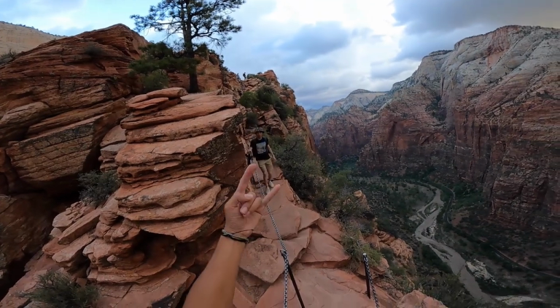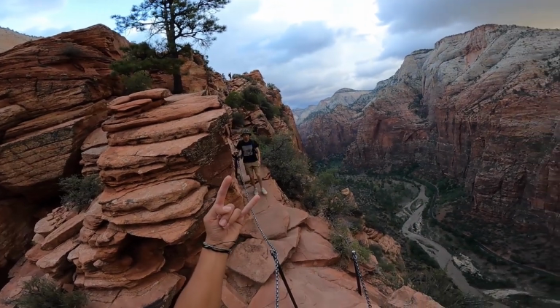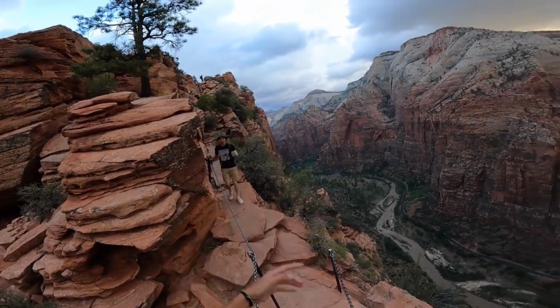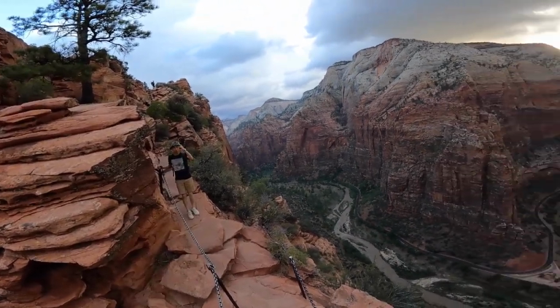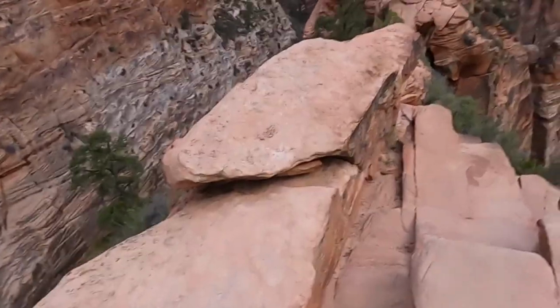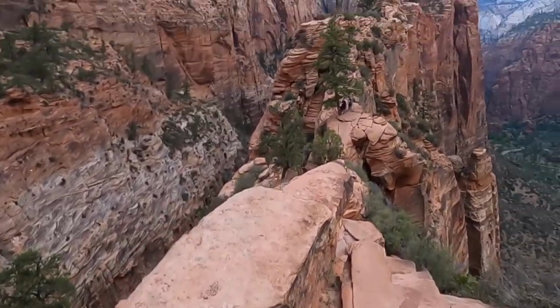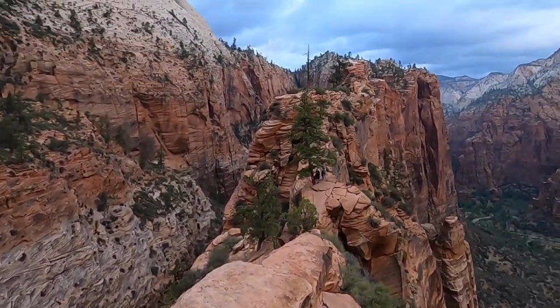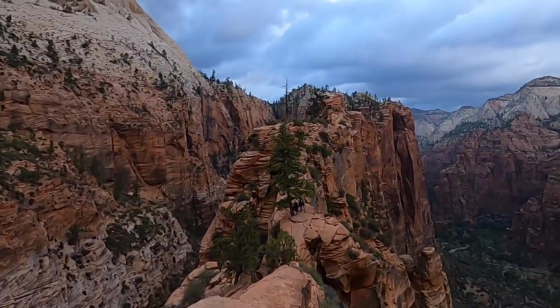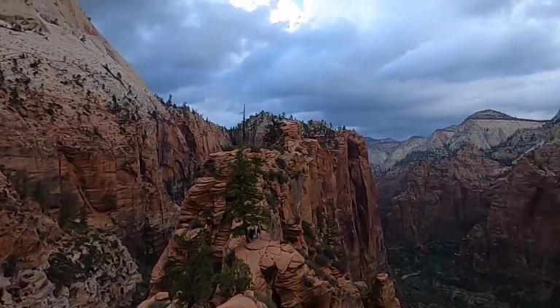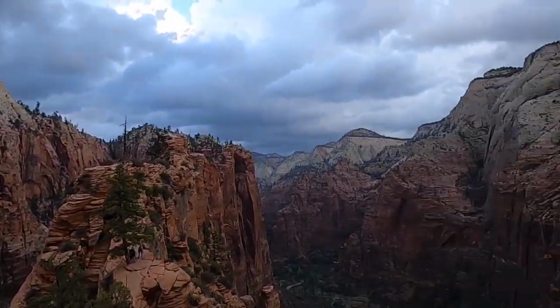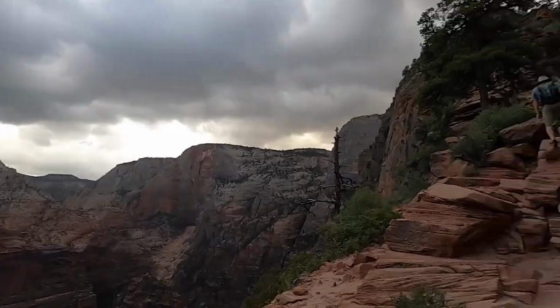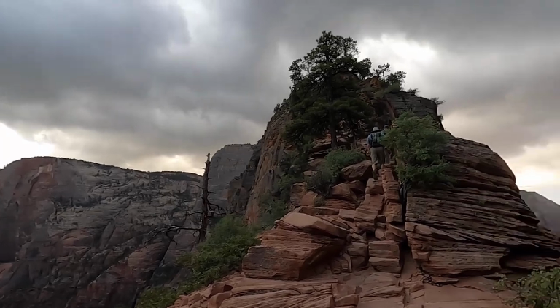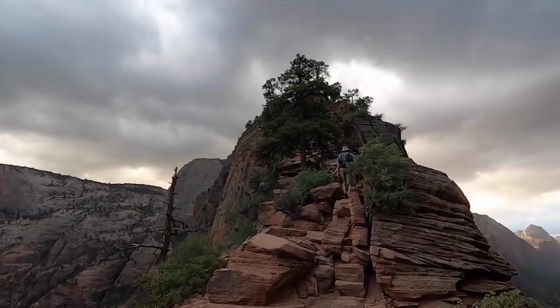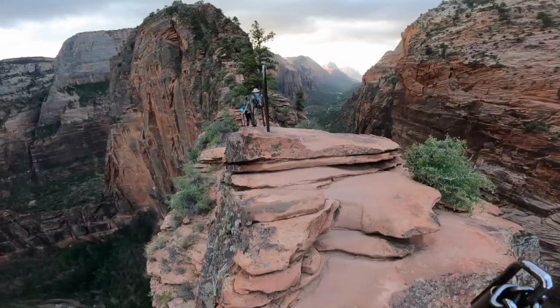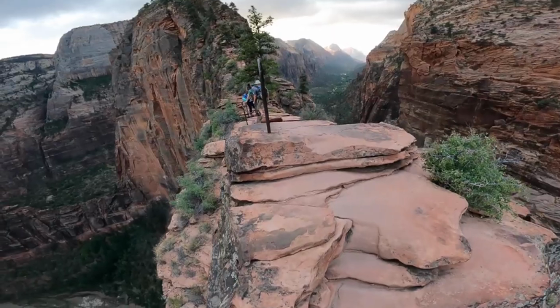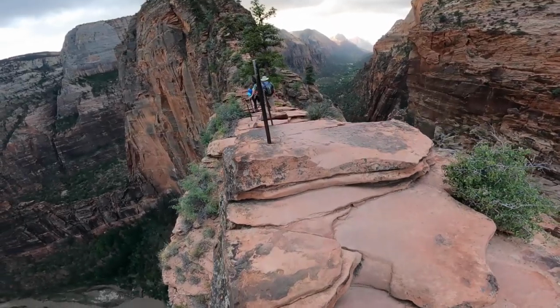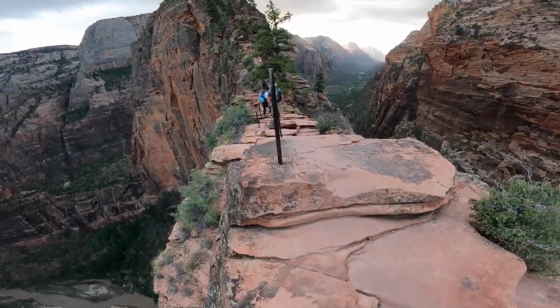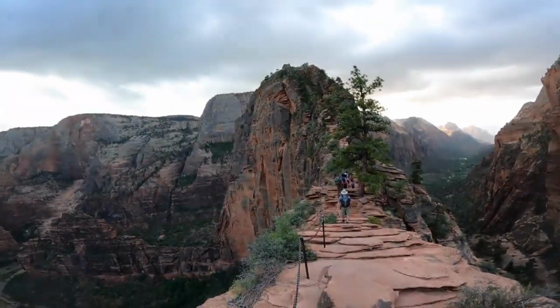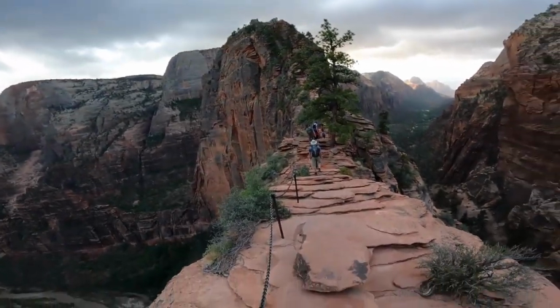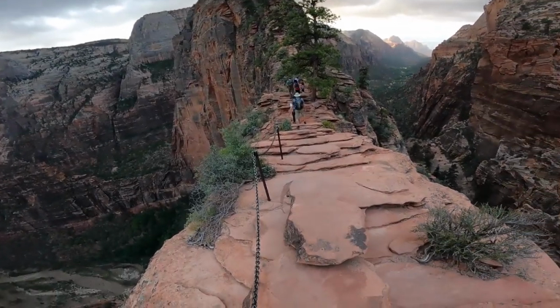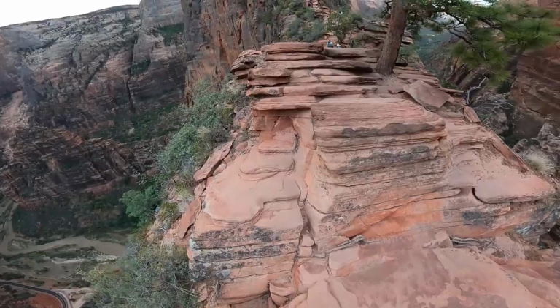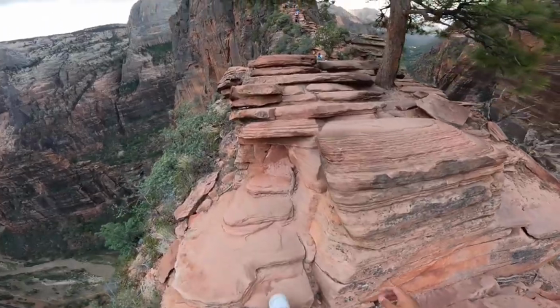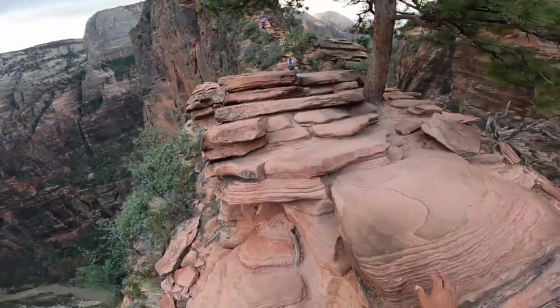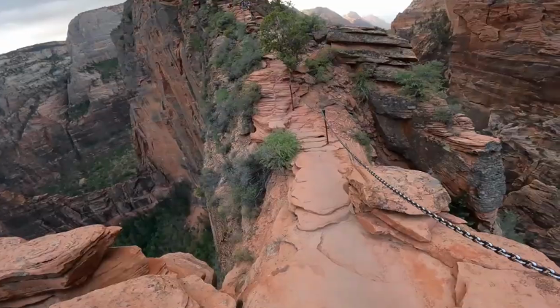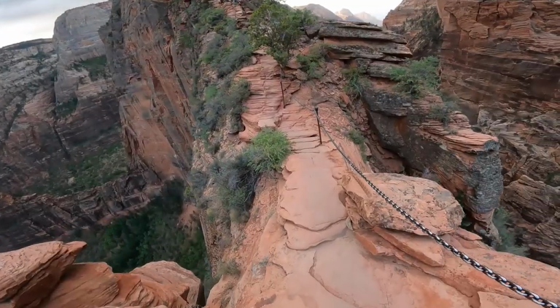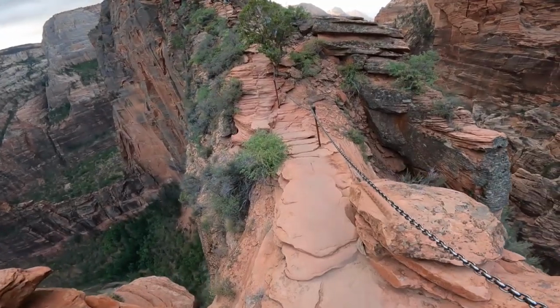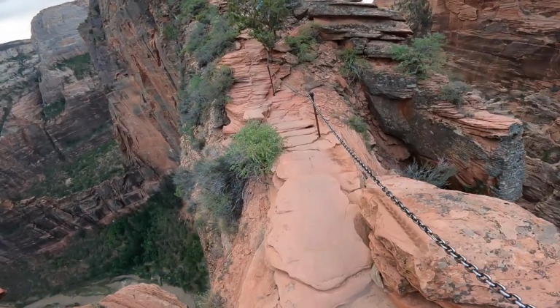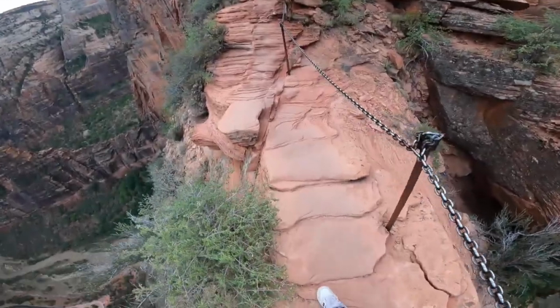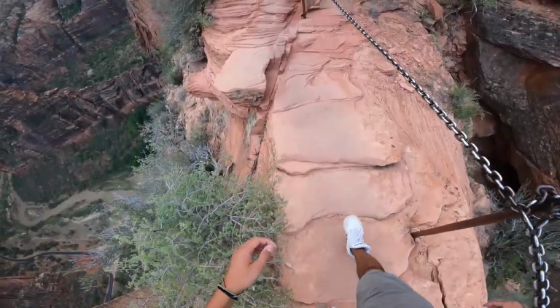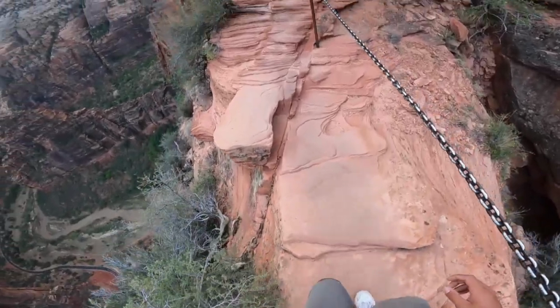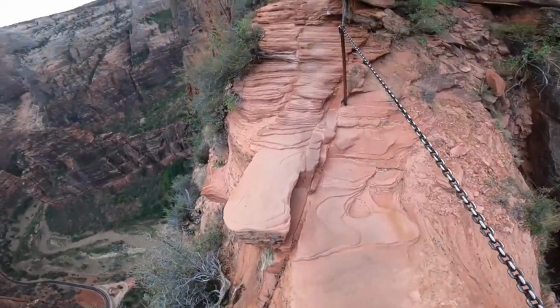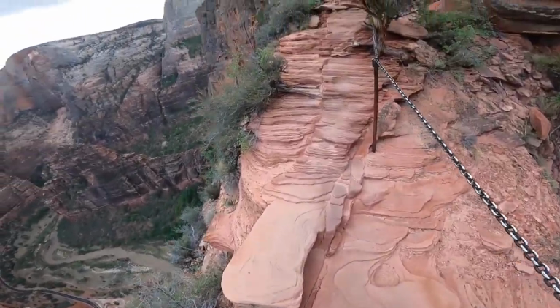It was kind of gloomy the day we went to Angel's Landing. The hike is highly not recommended on a rainy day, or even if the ground is just wet — it could be very dangerous.